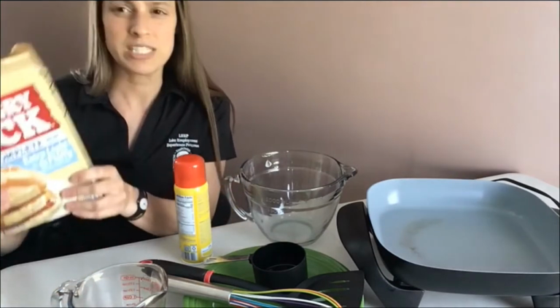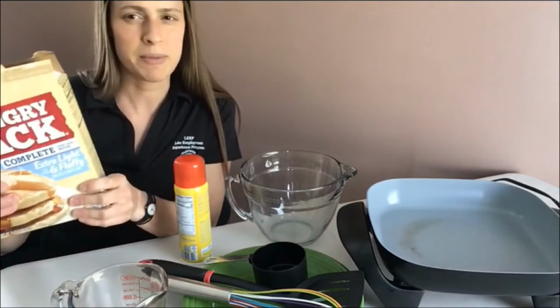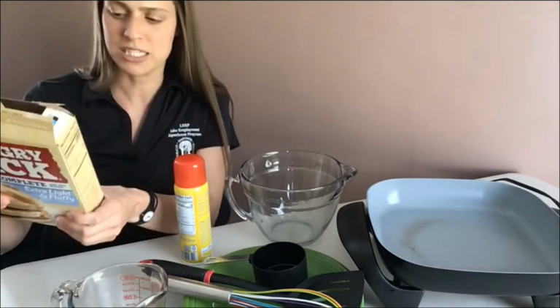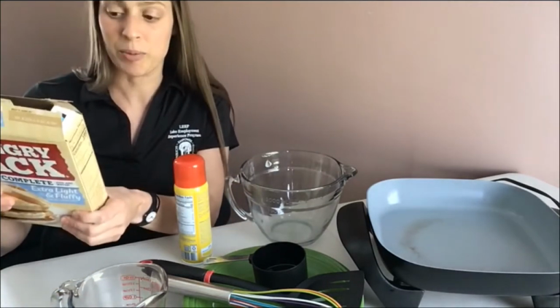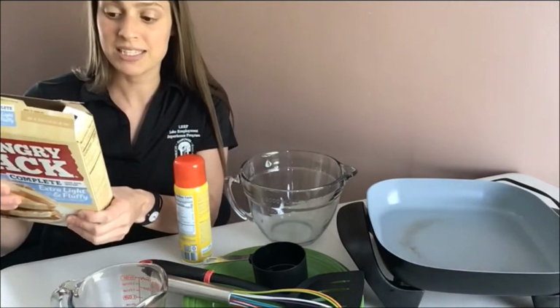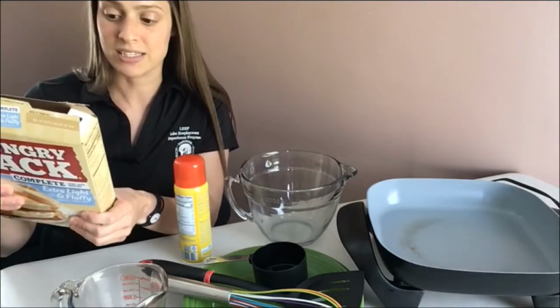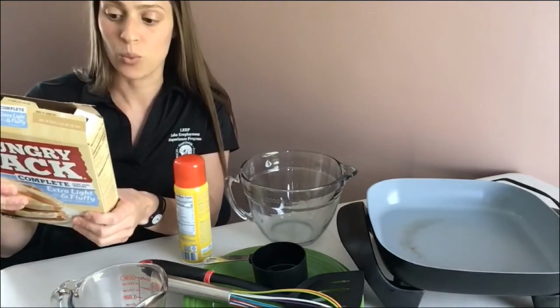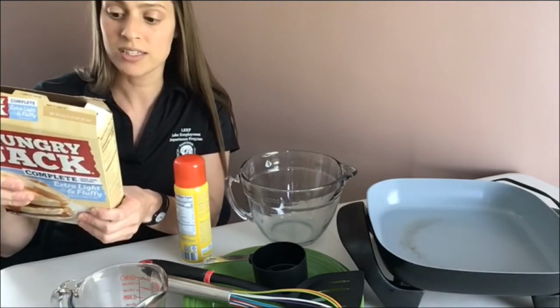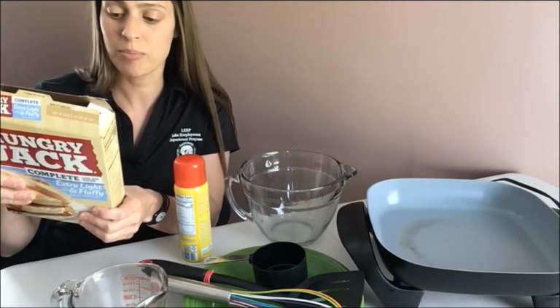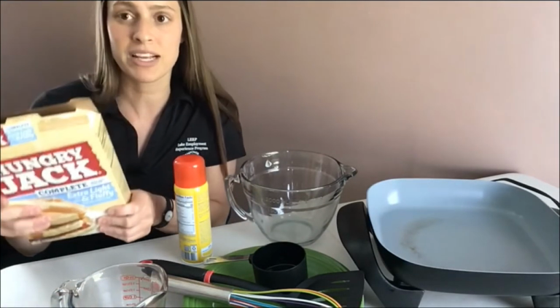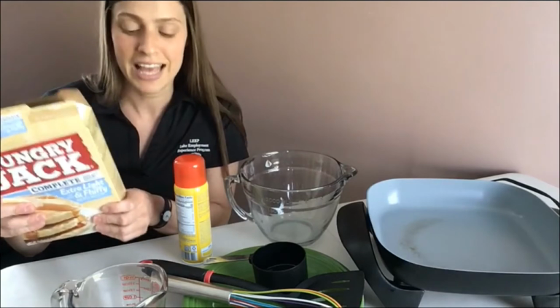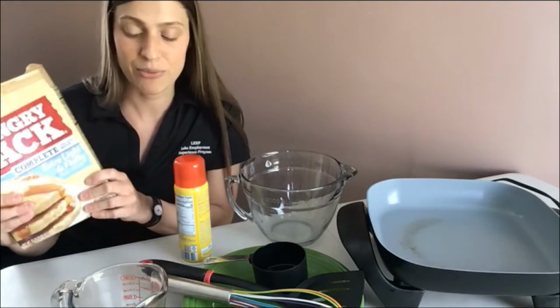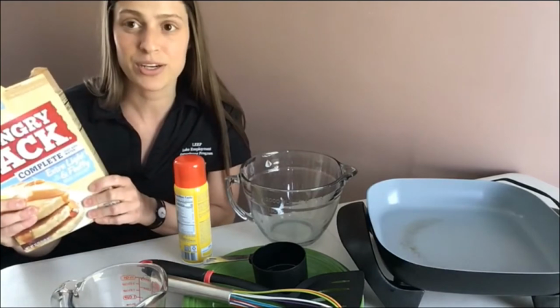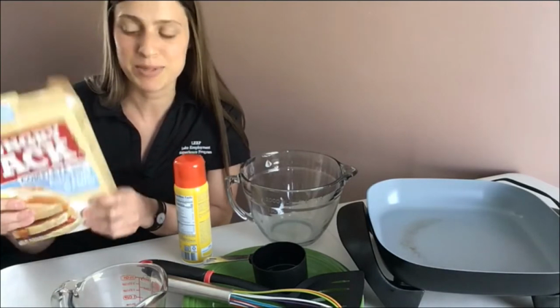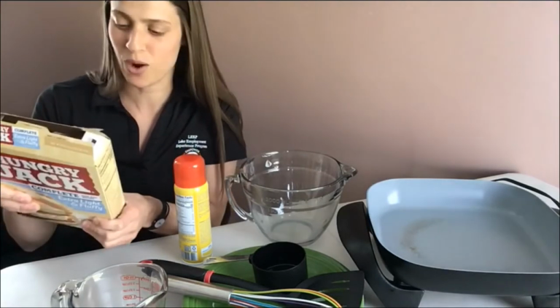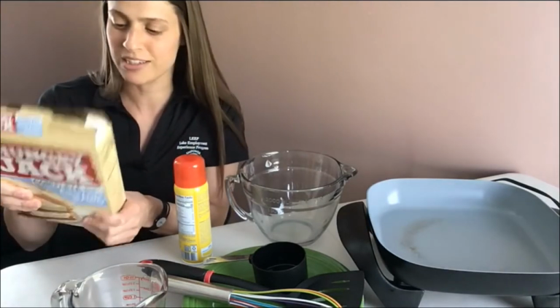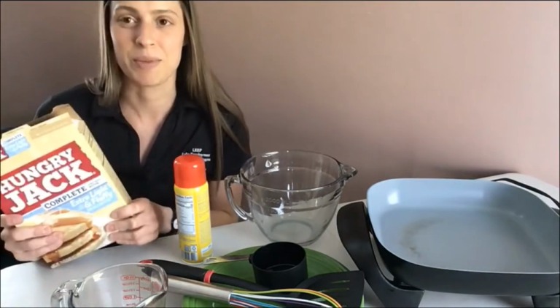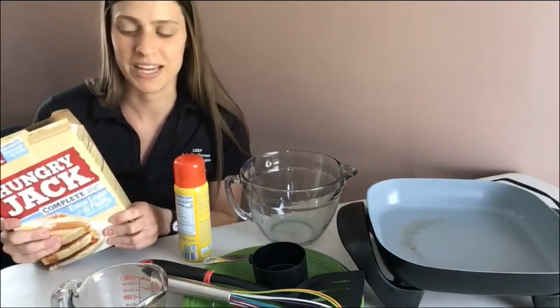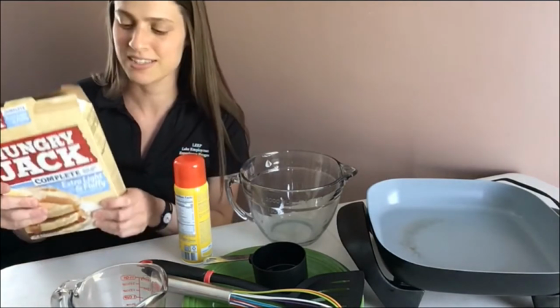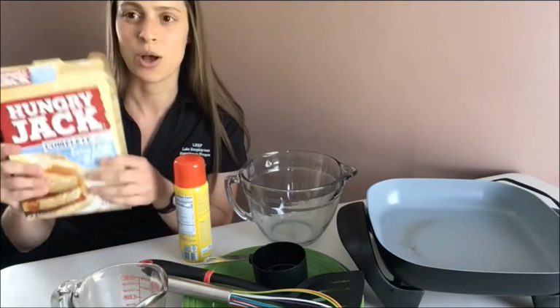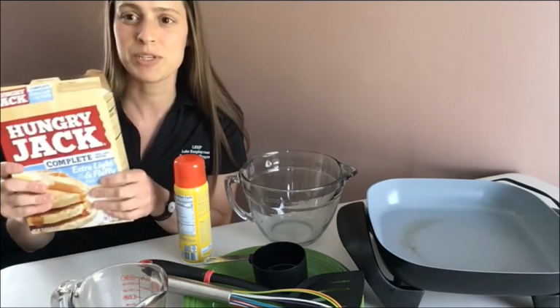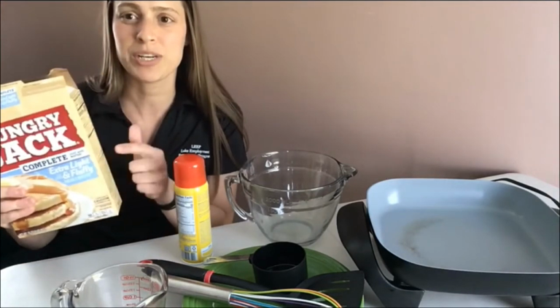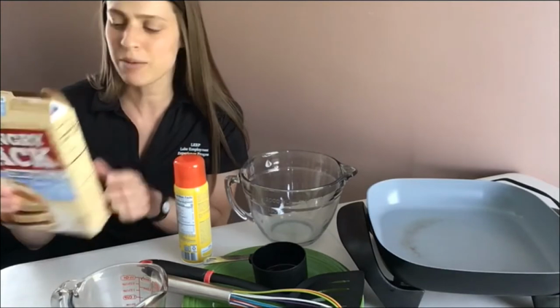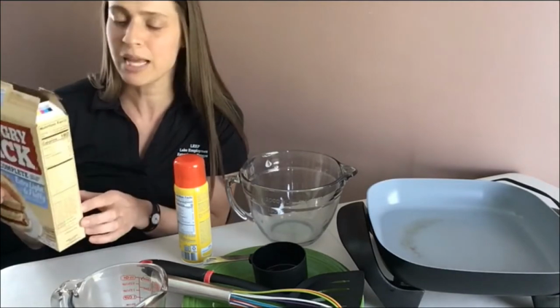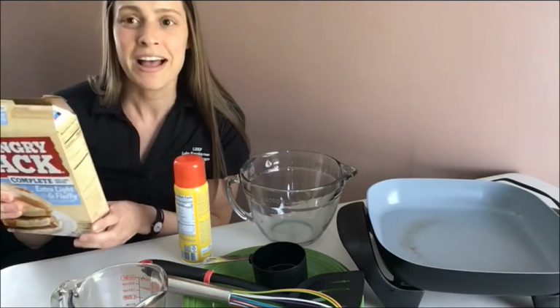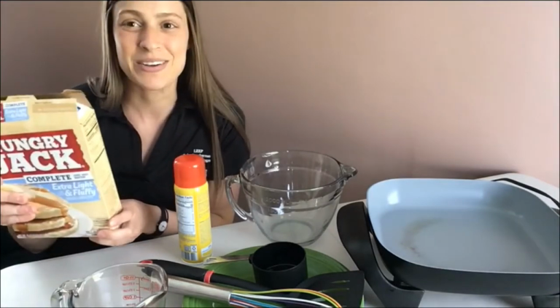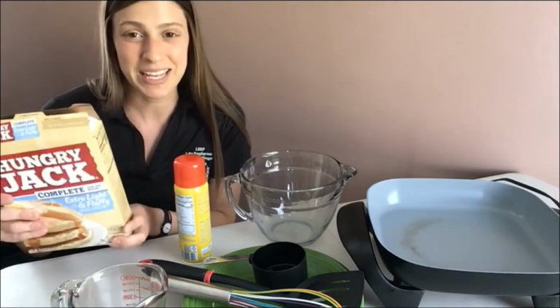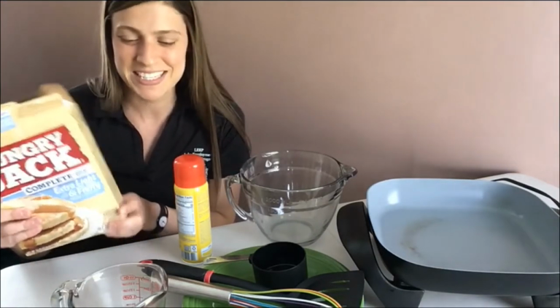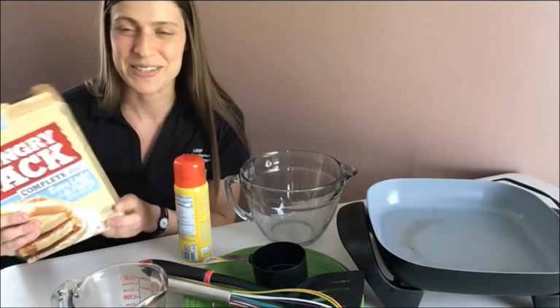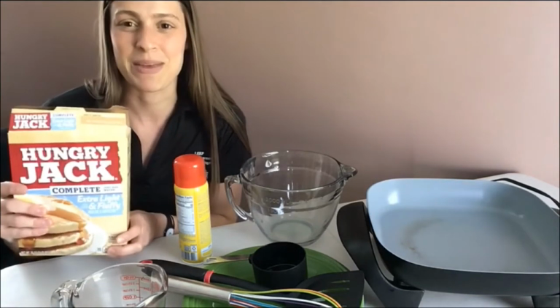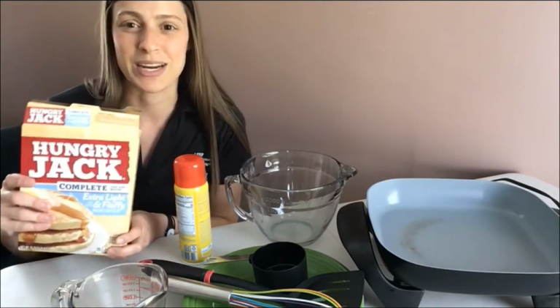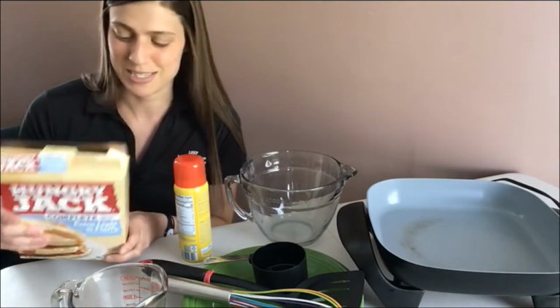Your recipe might be a little different, but mine says one cup of mix and three-quarters cup of water to make our pancakes. So always be sure to read your label on your pancake mix so you can make the right recipe.